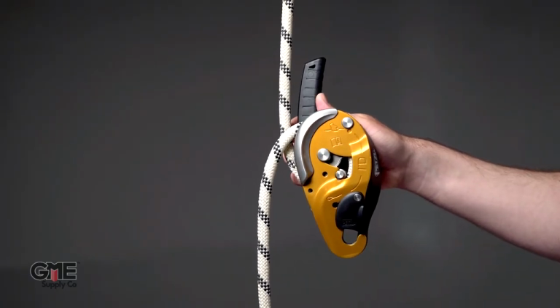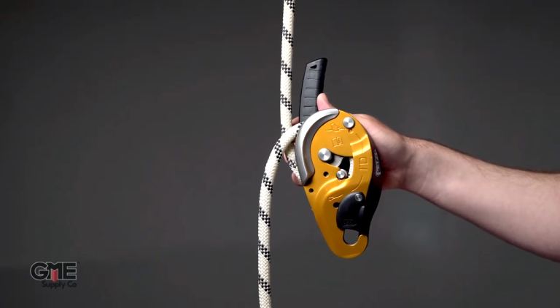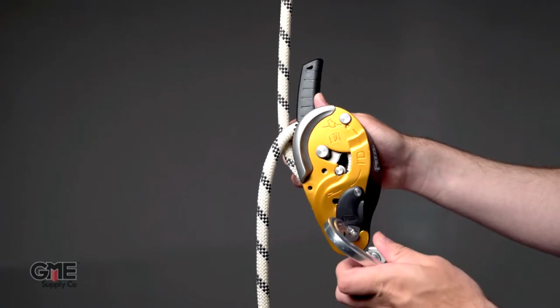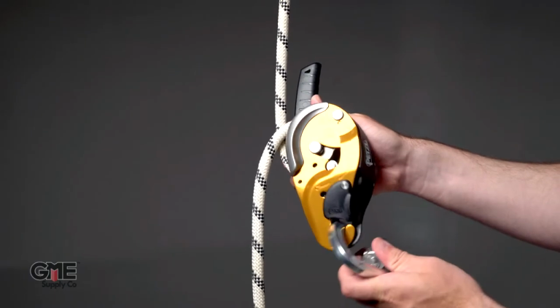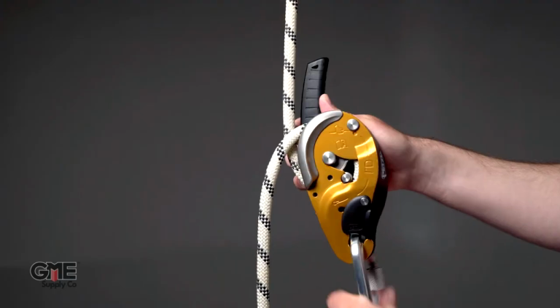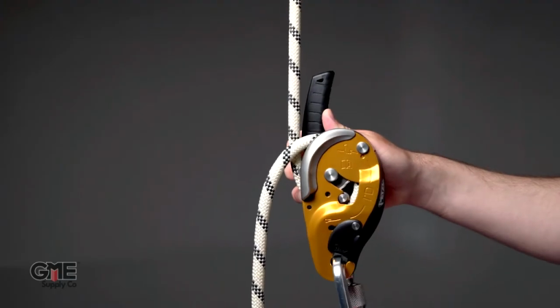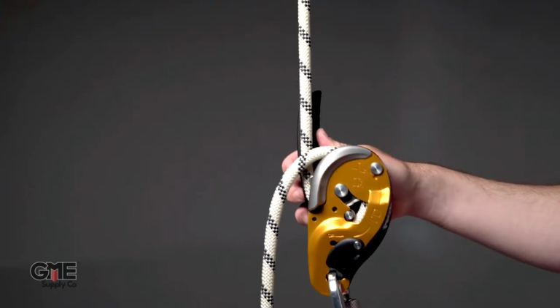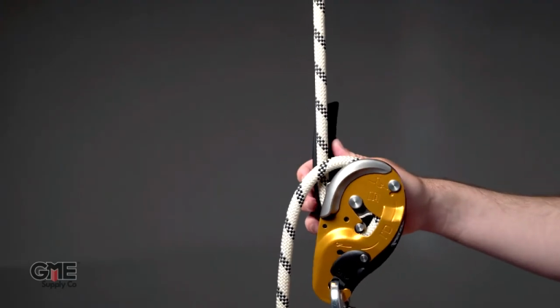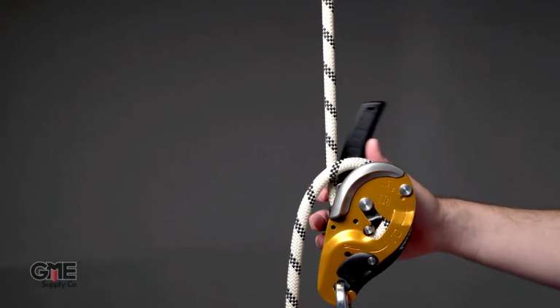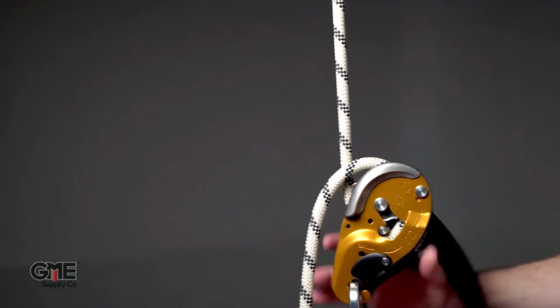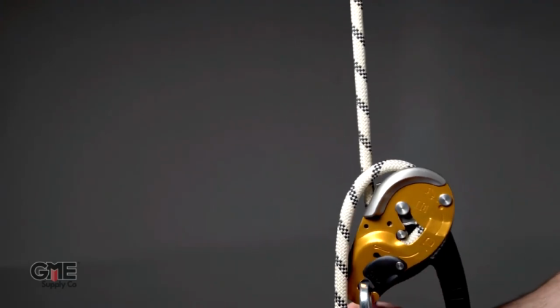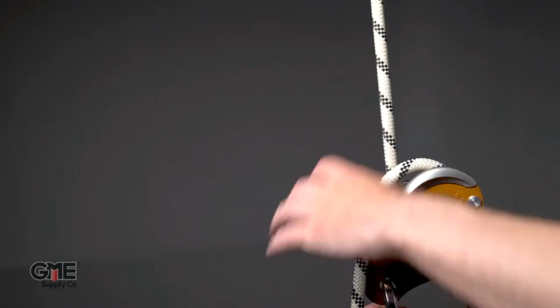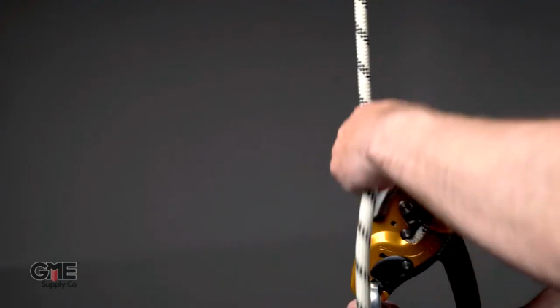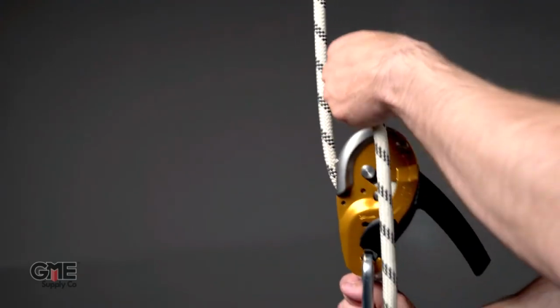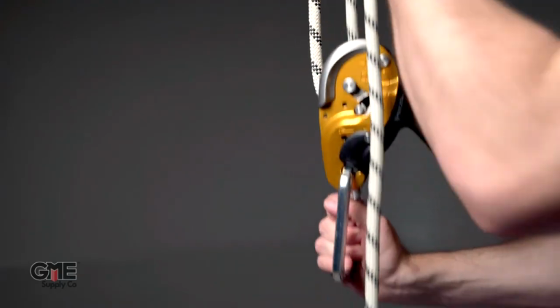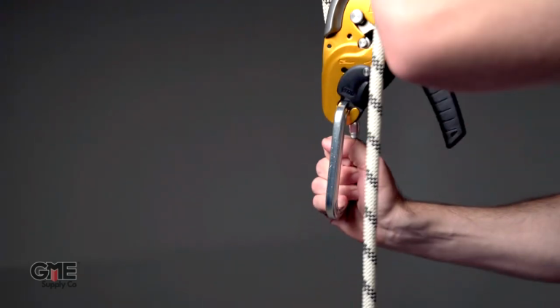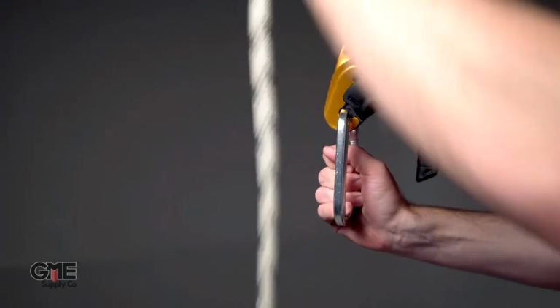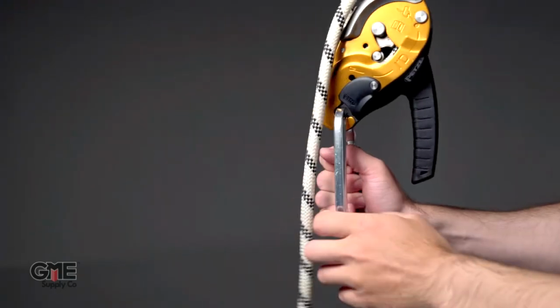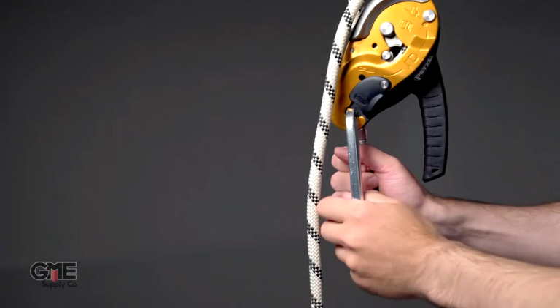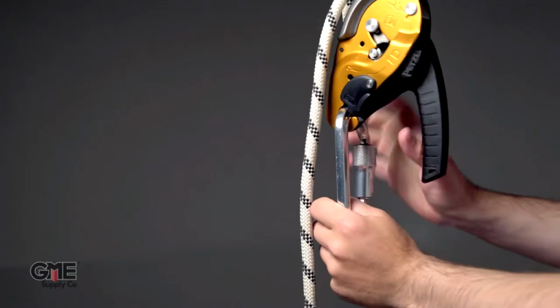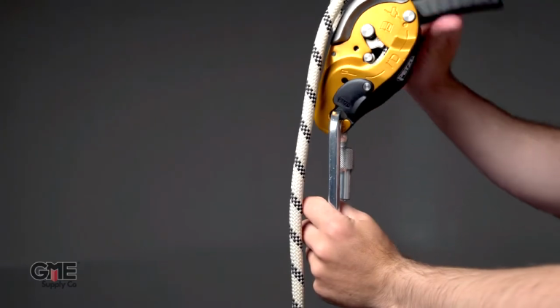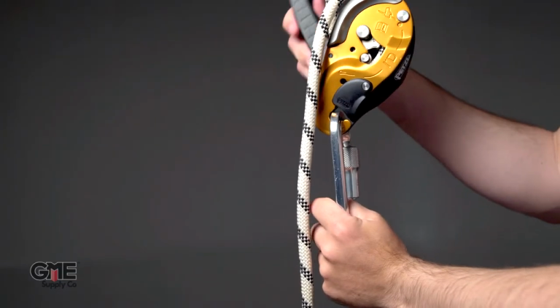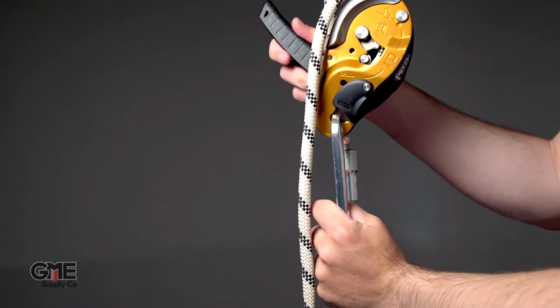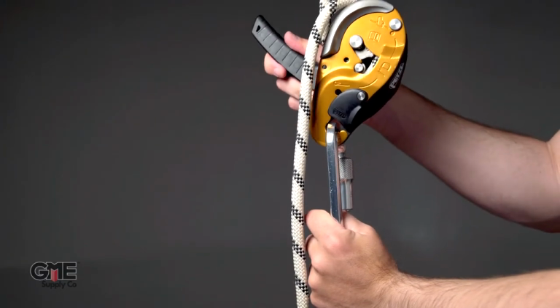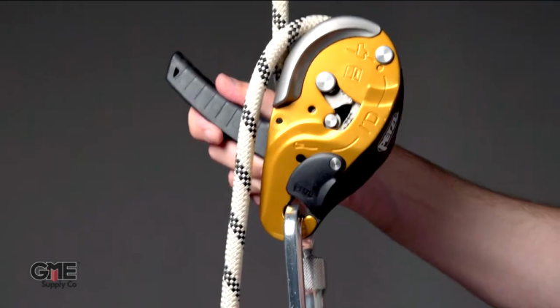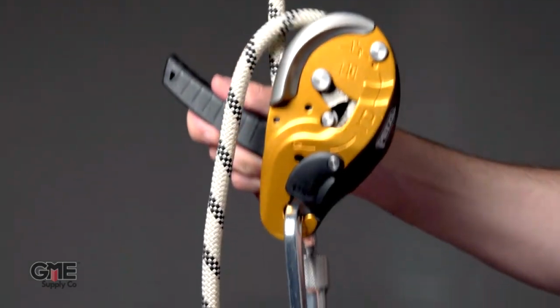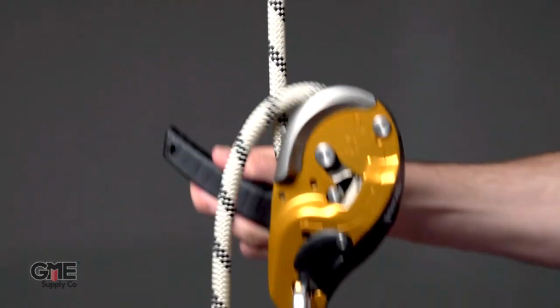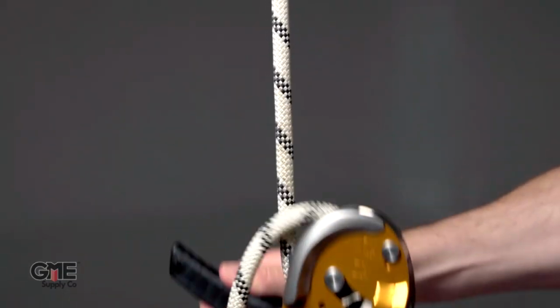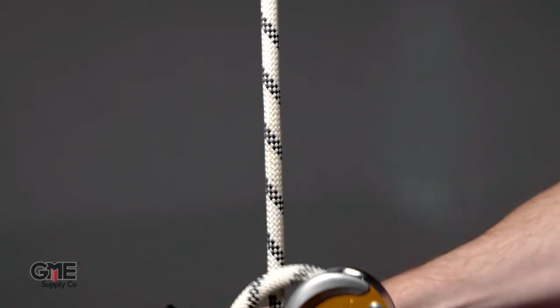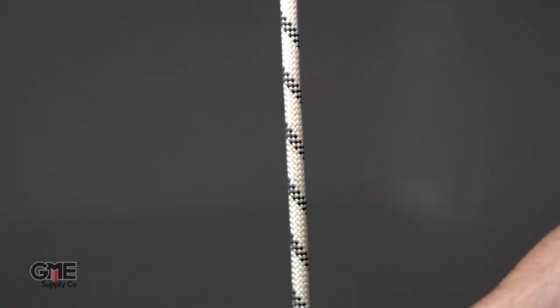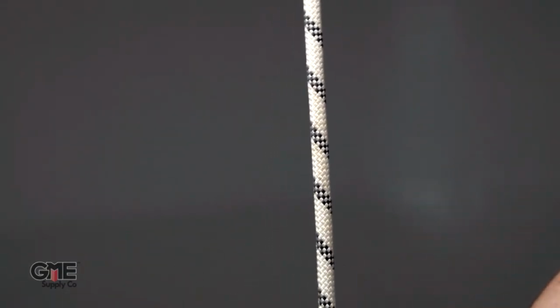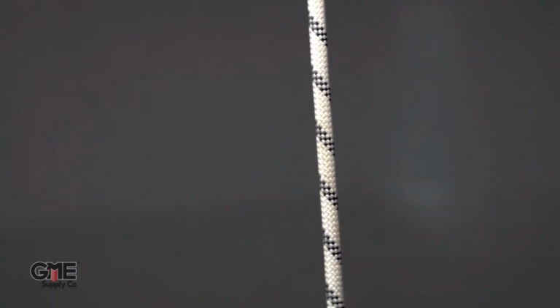Close the side plate and install your locking carabiner. You can now connect the device to your fall protection harness. When using the device, route the loose end of the rope over the friction plate.